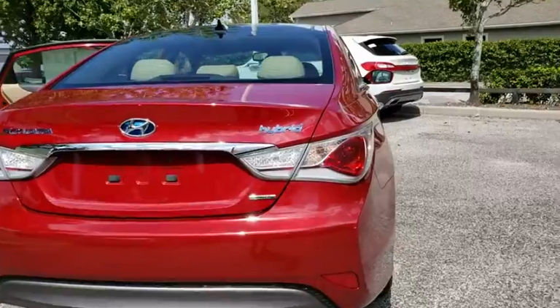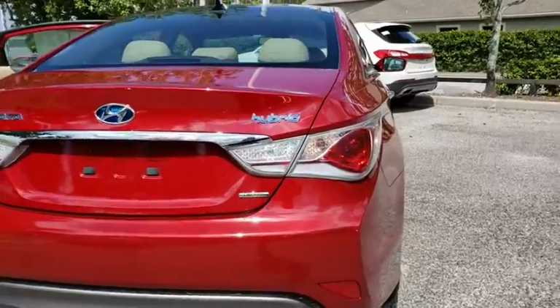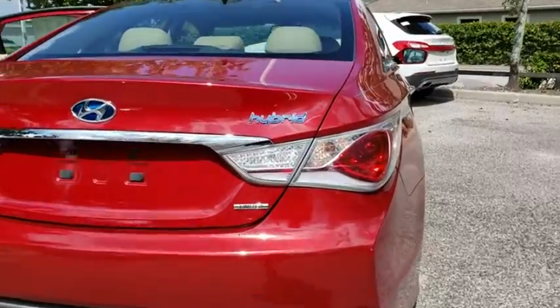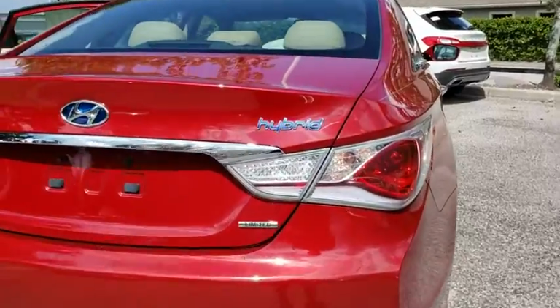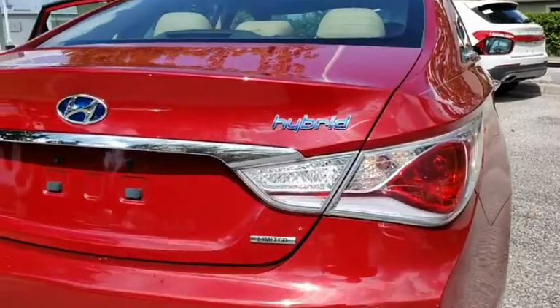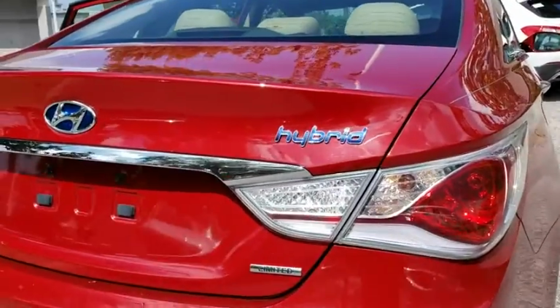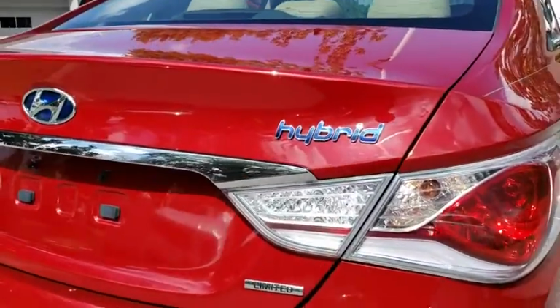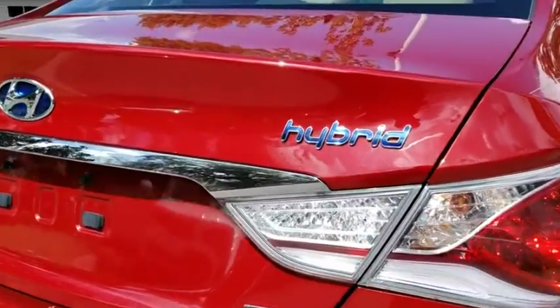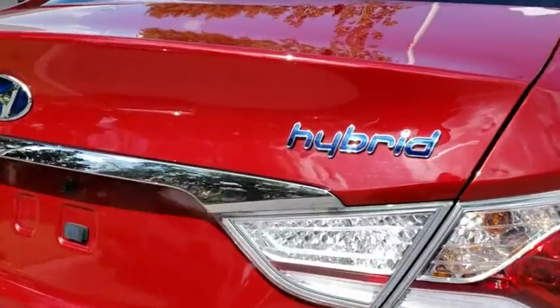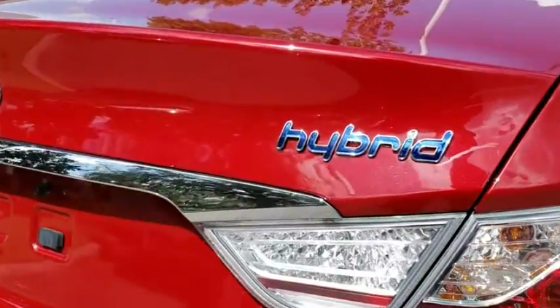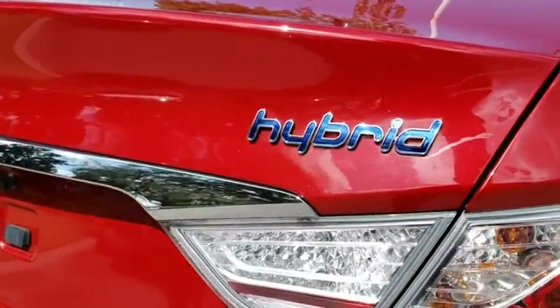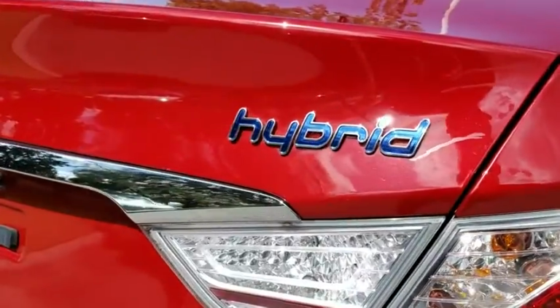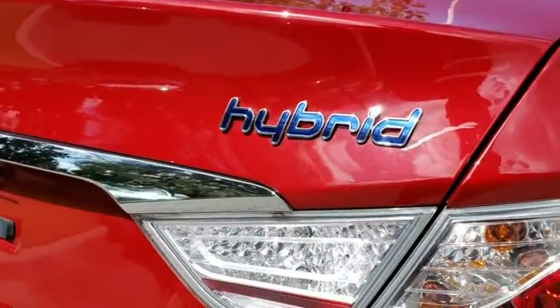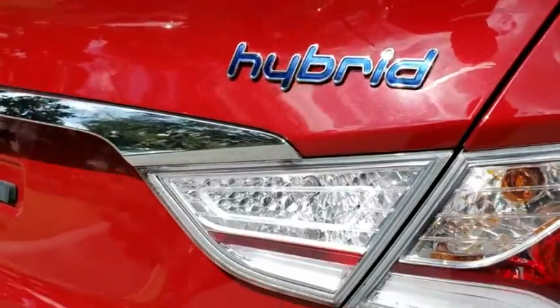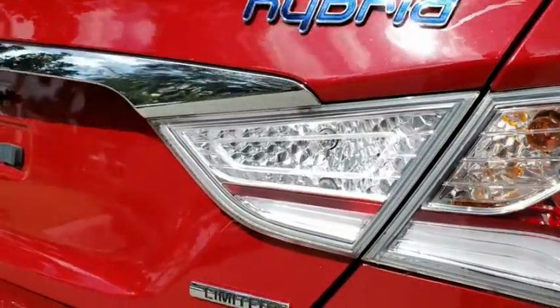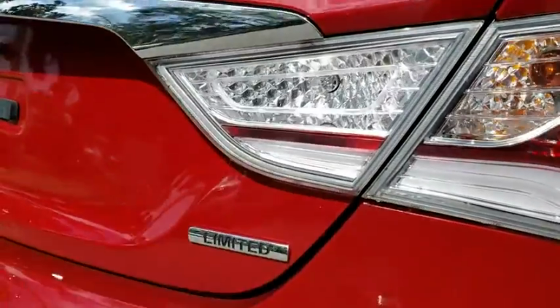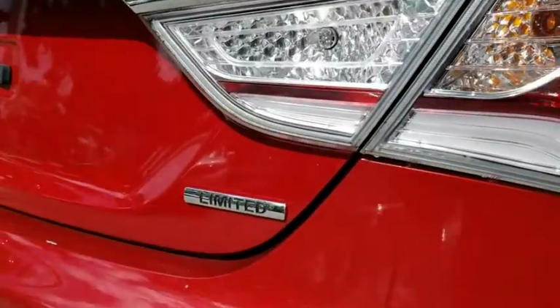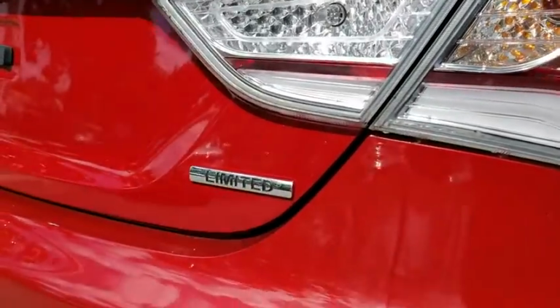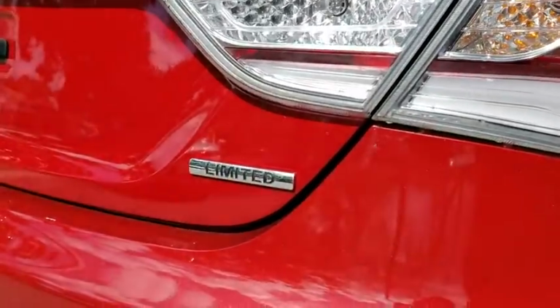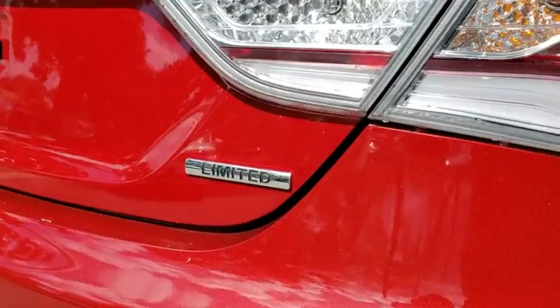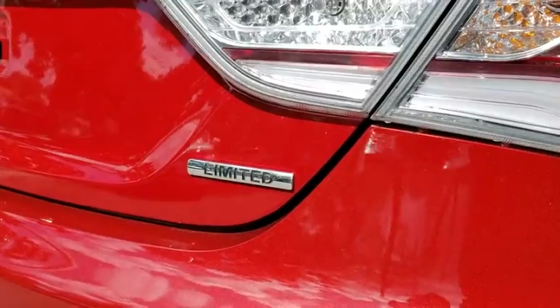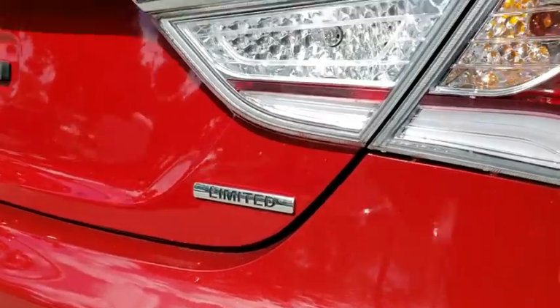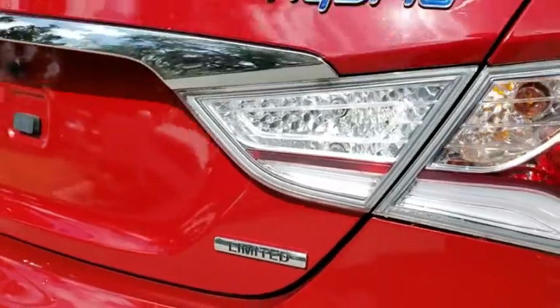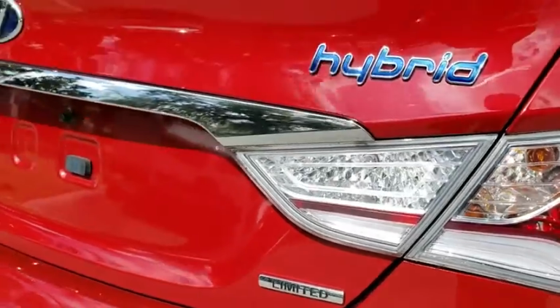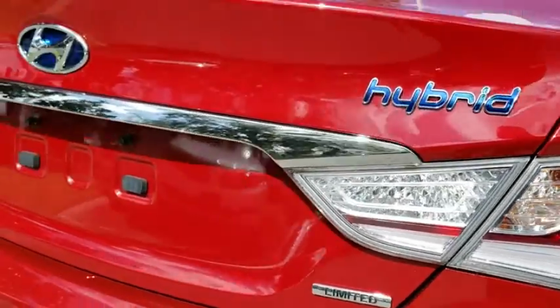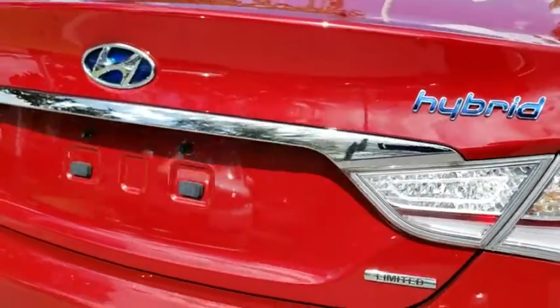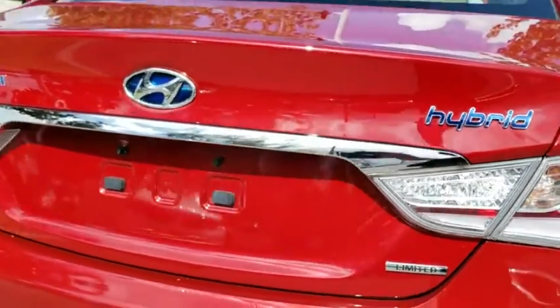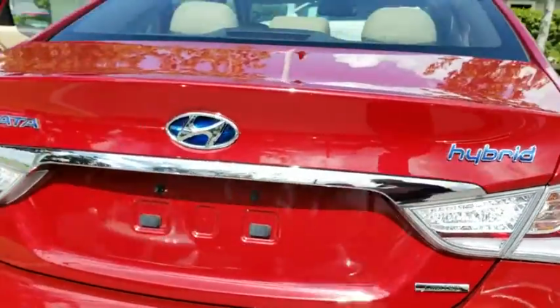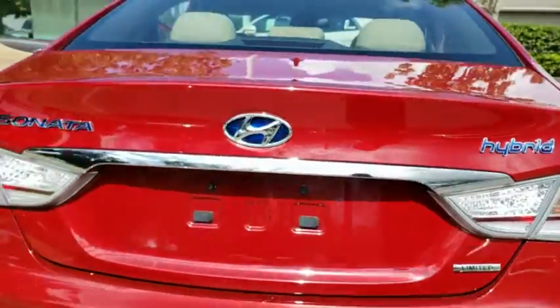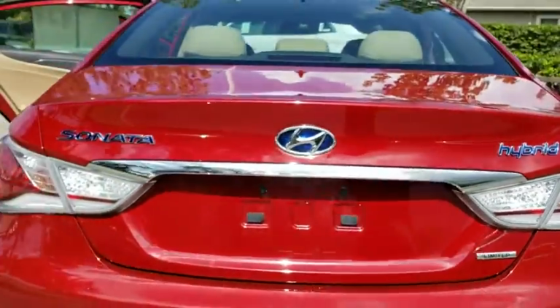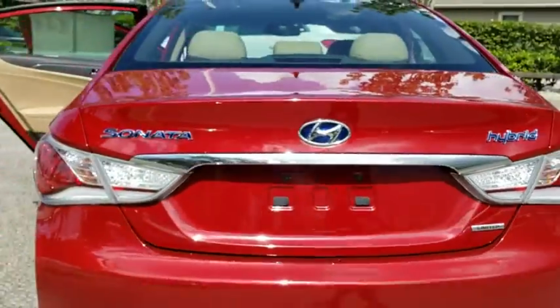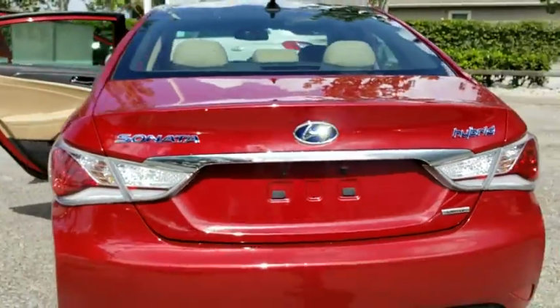More power, less fuel, no guilt. This vehicle has less than 50,000 miles. Here are some of this vehicle's great options.